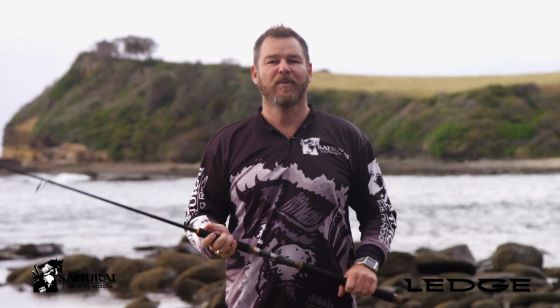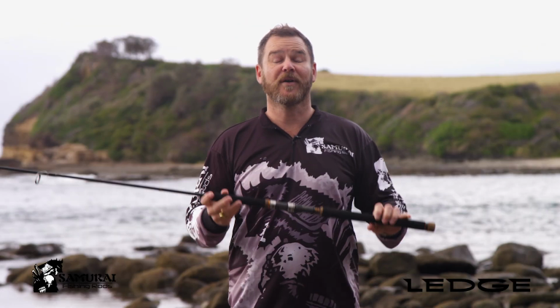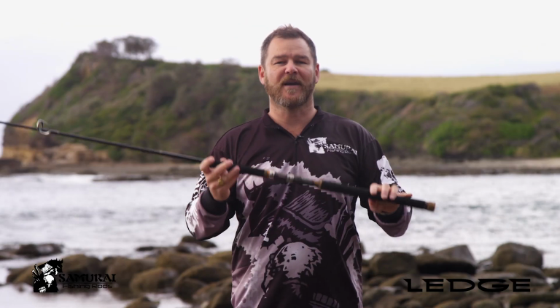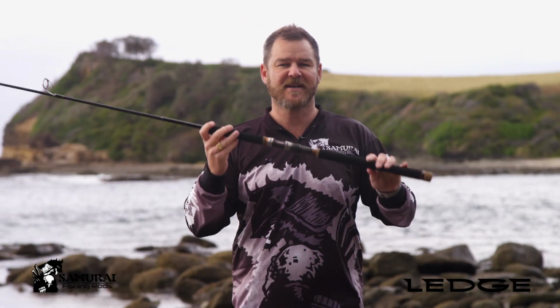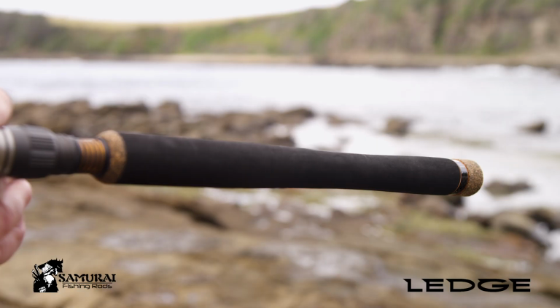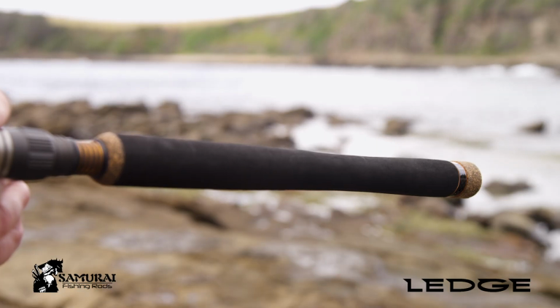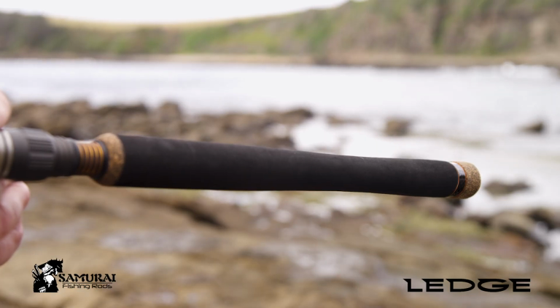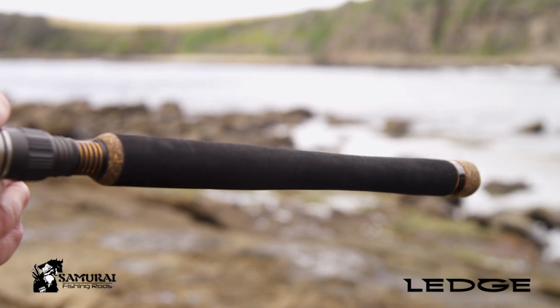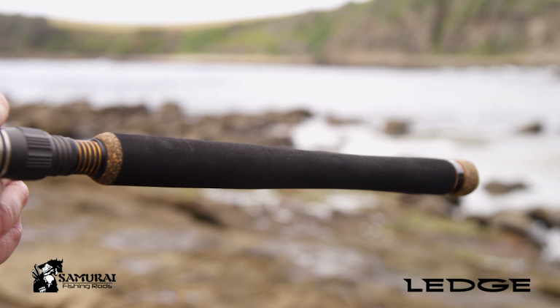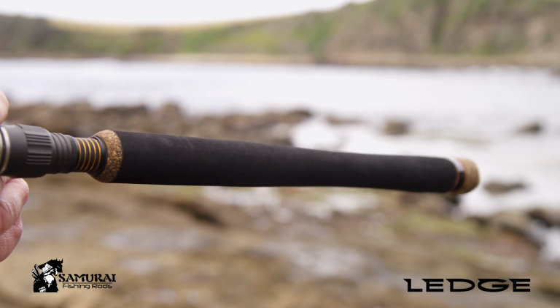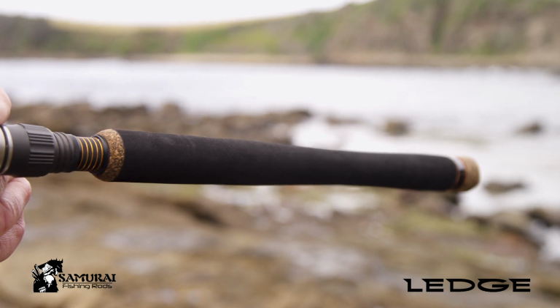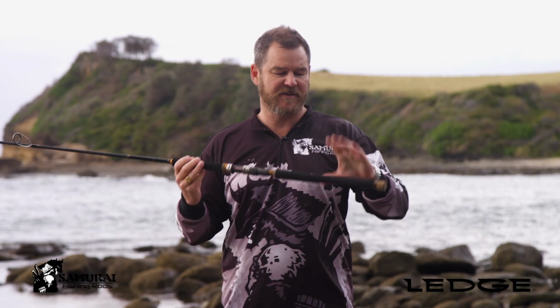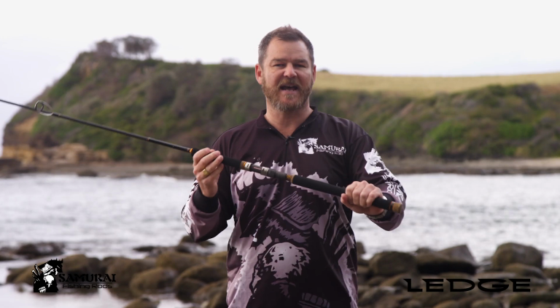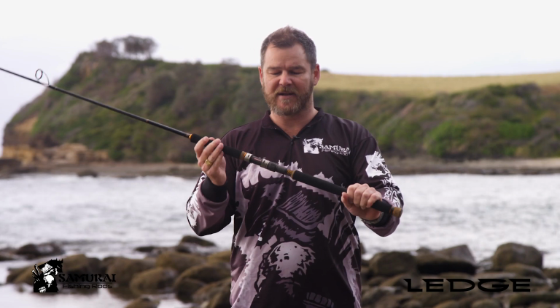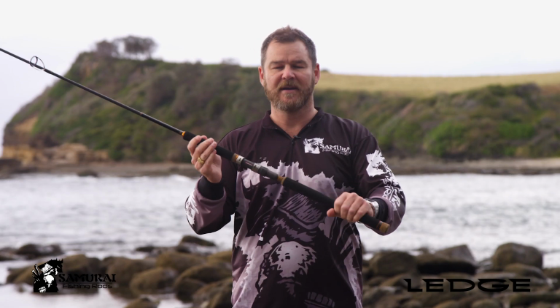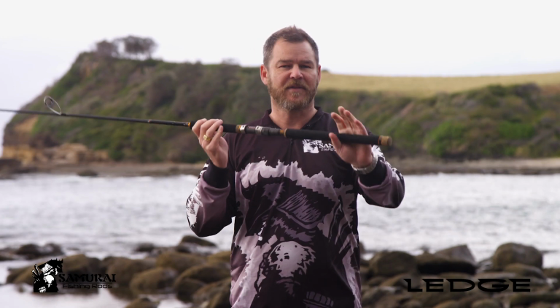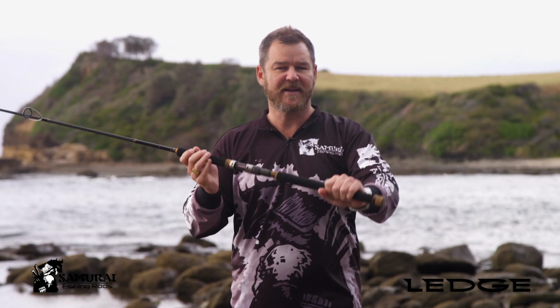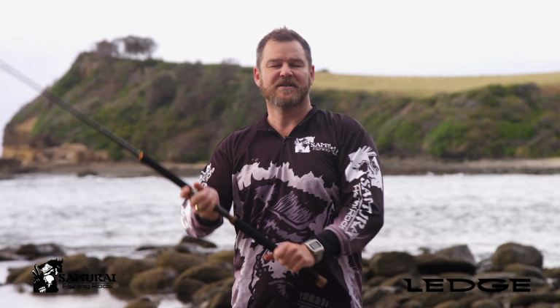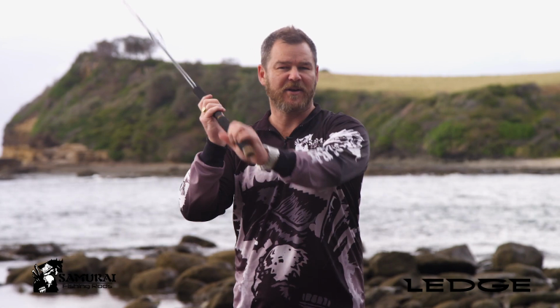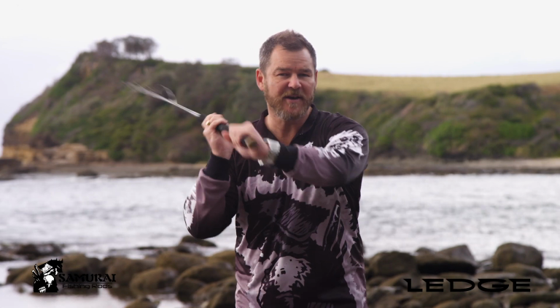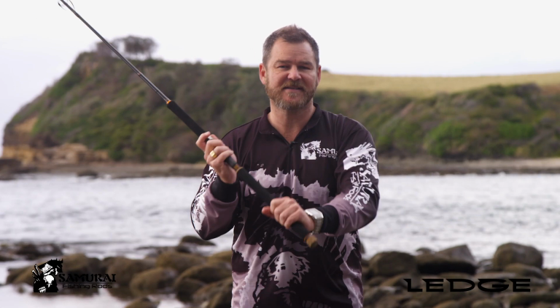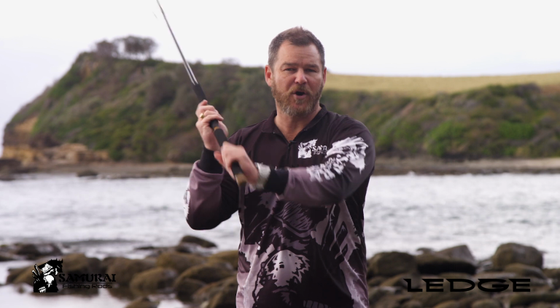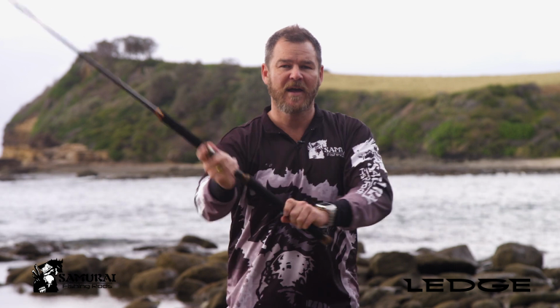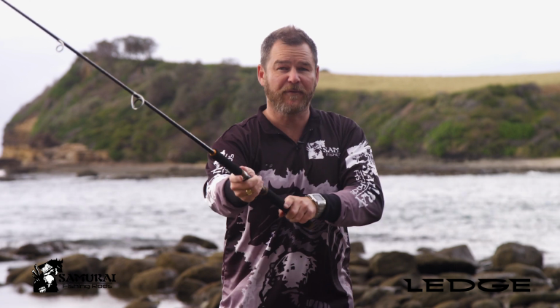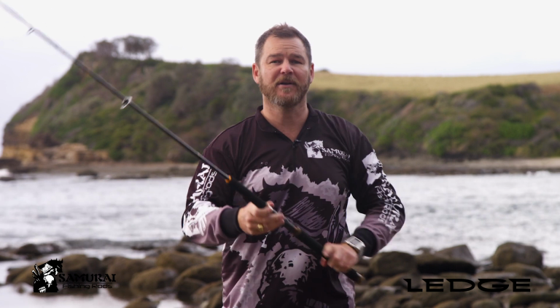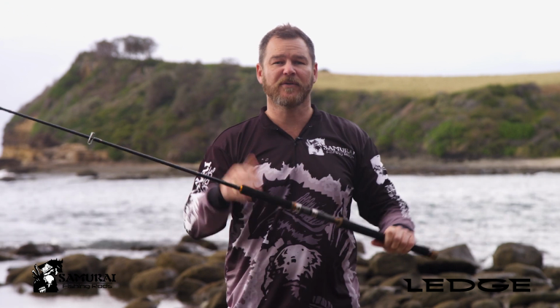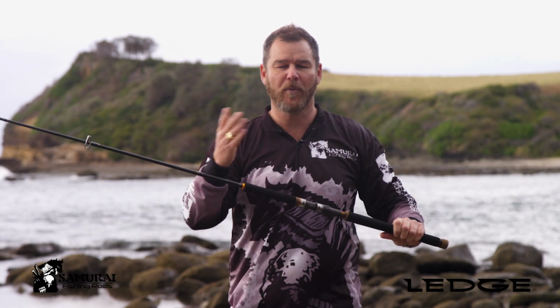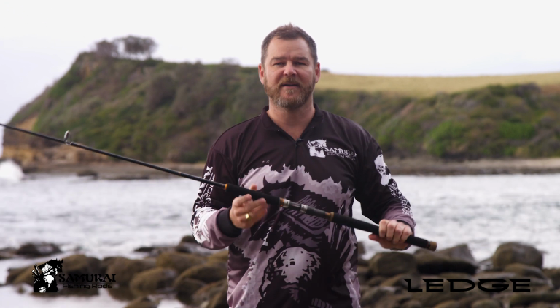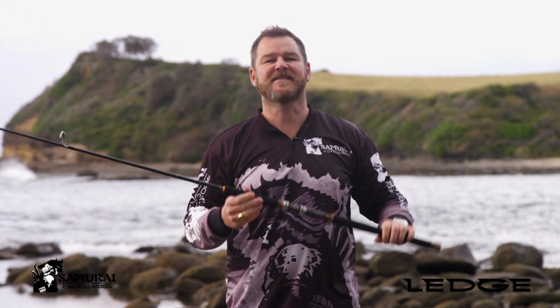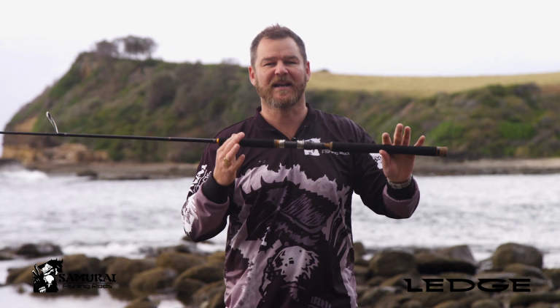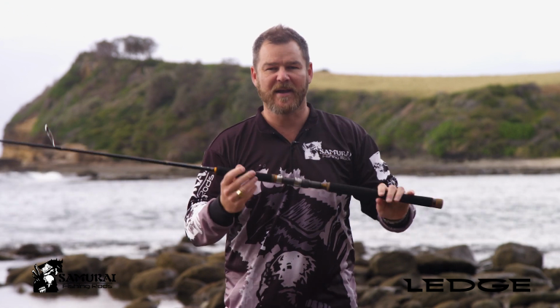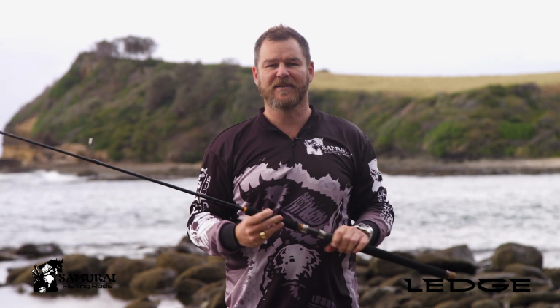We've also used our CastMax Grip Control, which uses Duralon handles that are tapered here at the base to make it nice and easy to hold, and flick your lures or bait exactly where you need them.